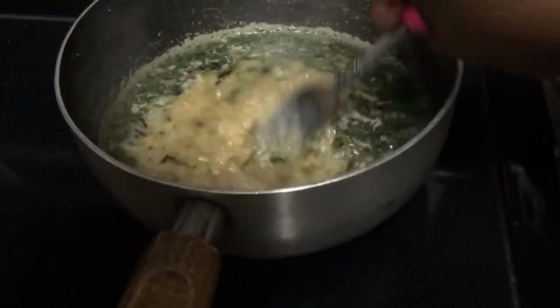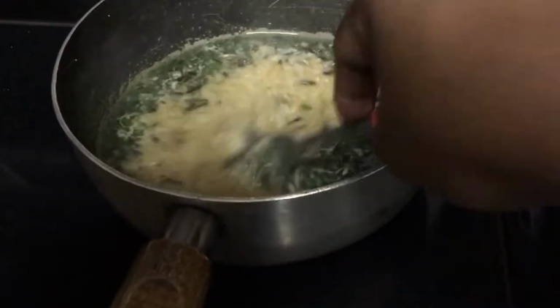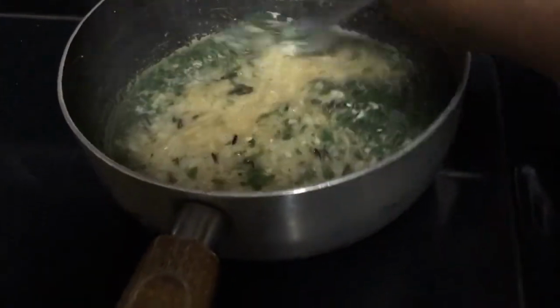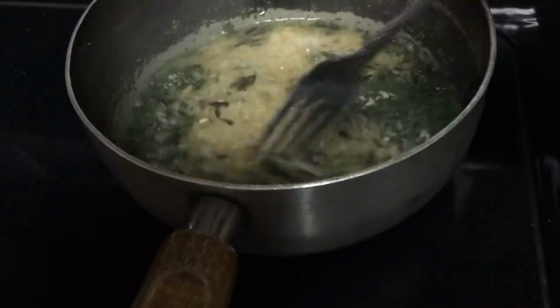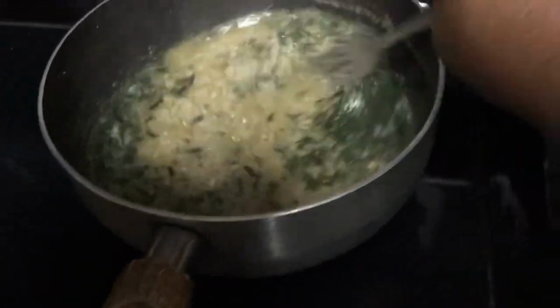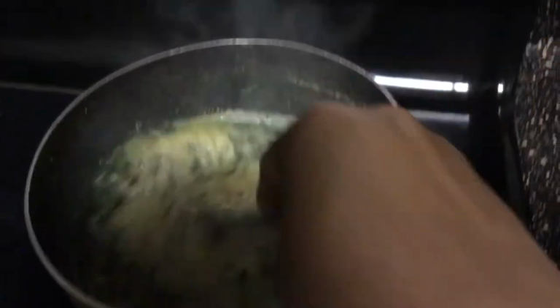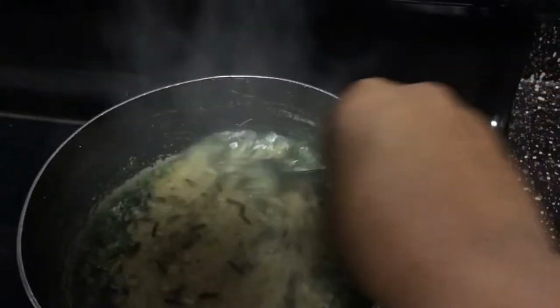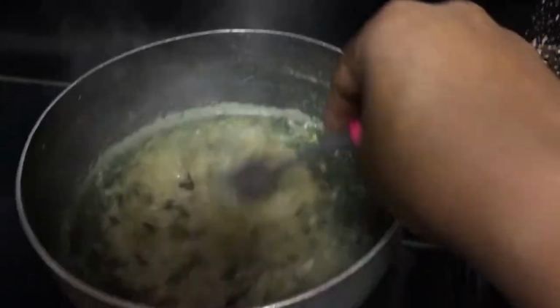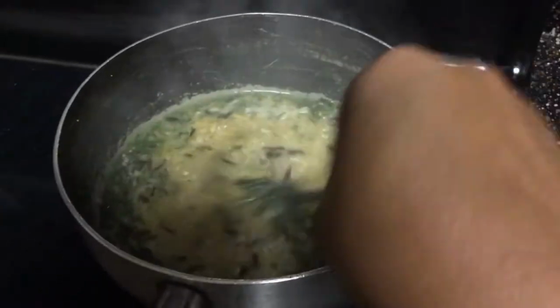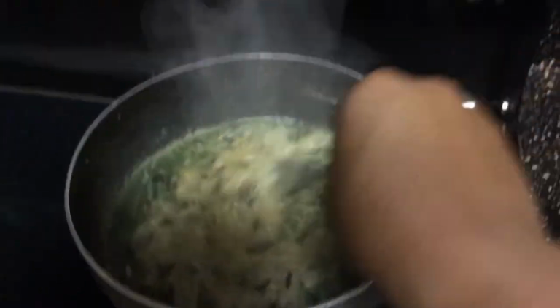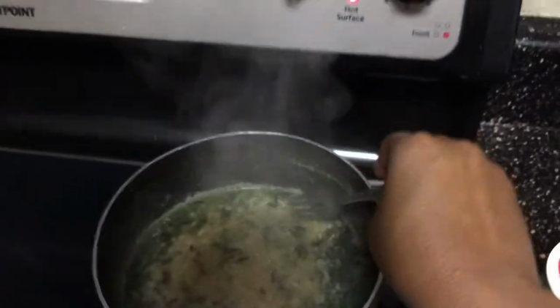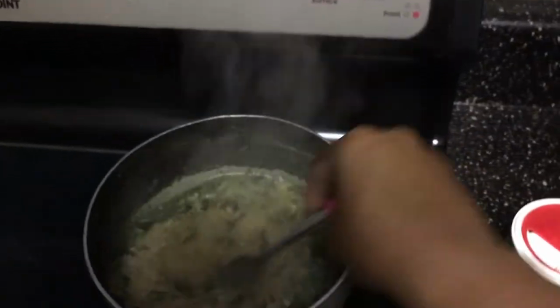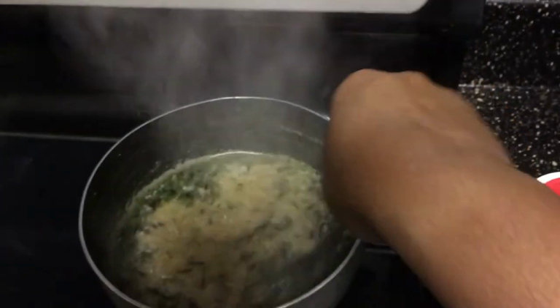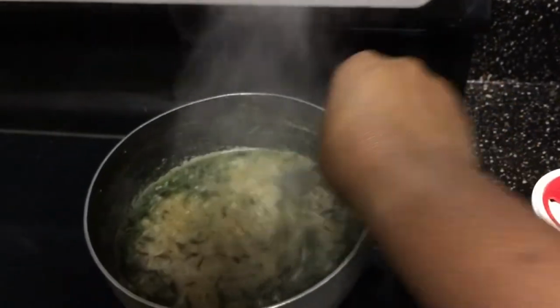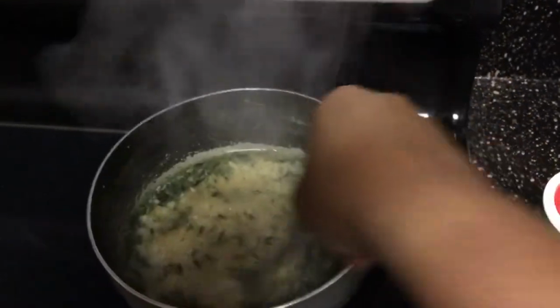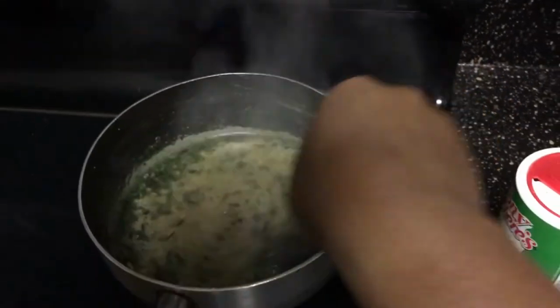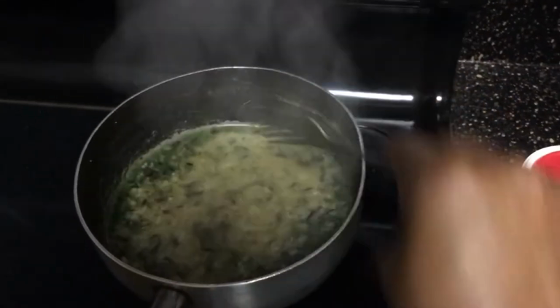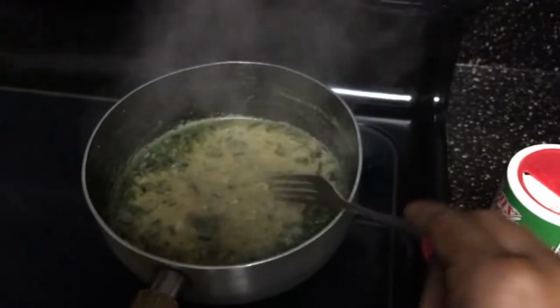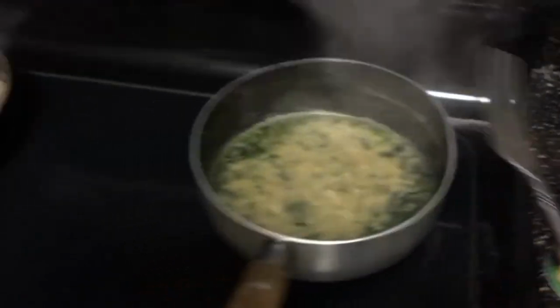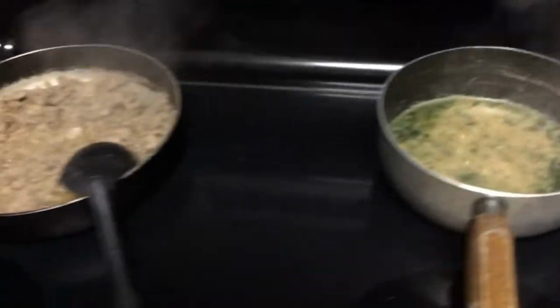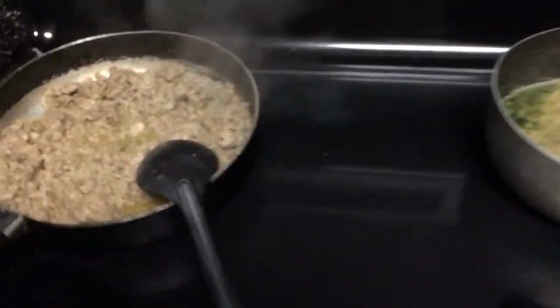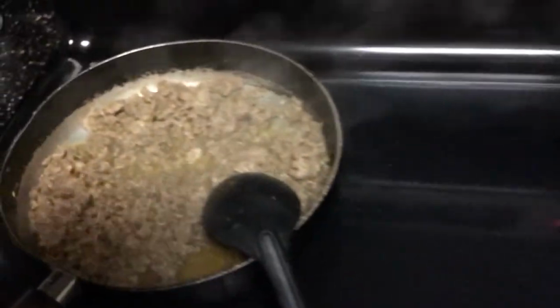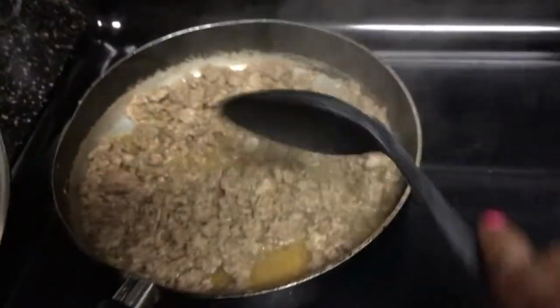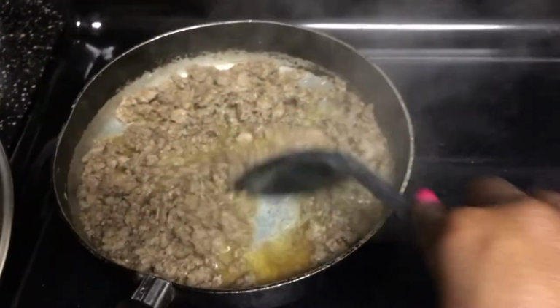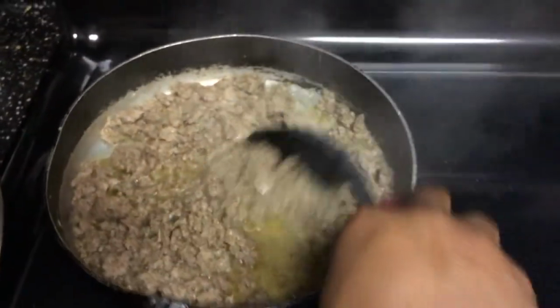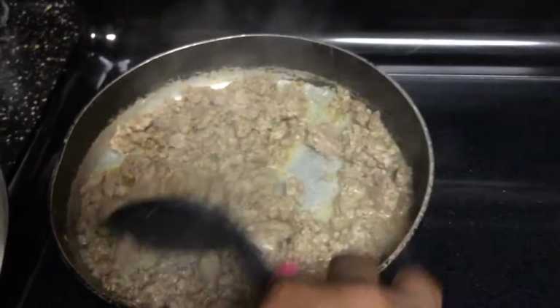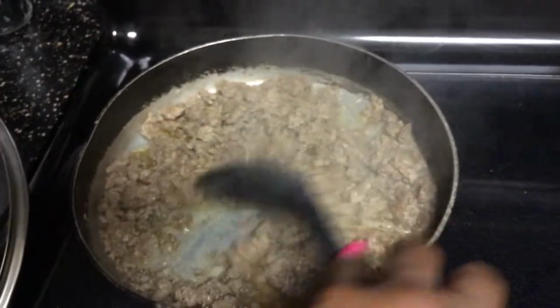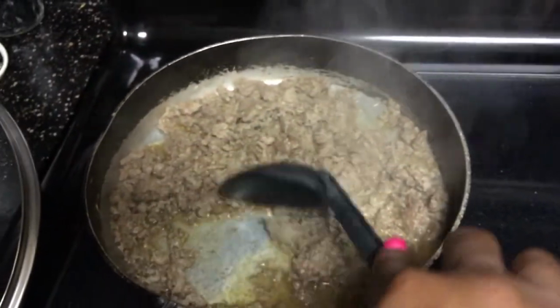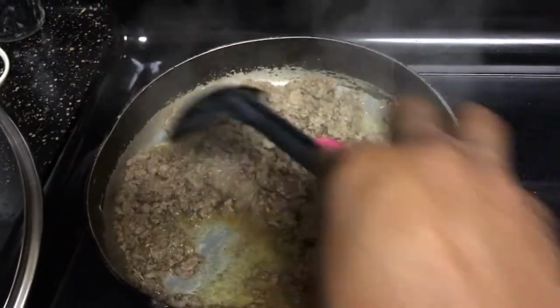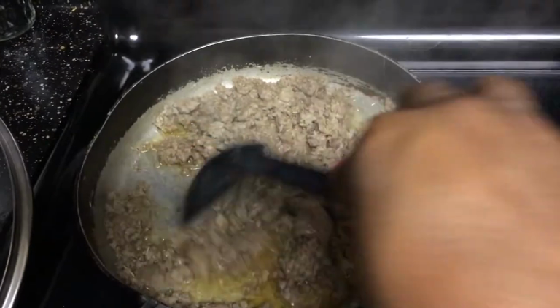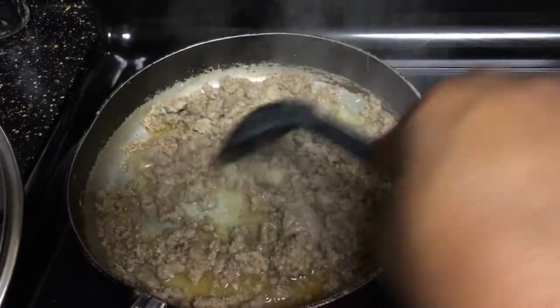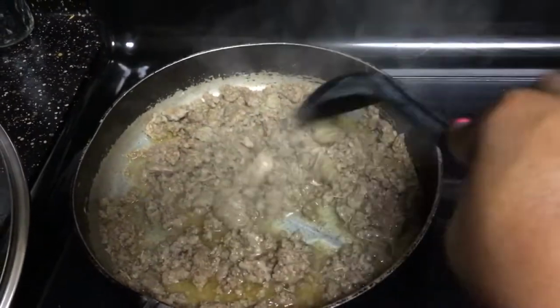I've got my Uncle Ben's rice already cooking down. Y'all don't have to get the regular original kind — you can get whatever flavor you like. That's just what me and my family like, so that's the flavor that we got and that's what works for us.